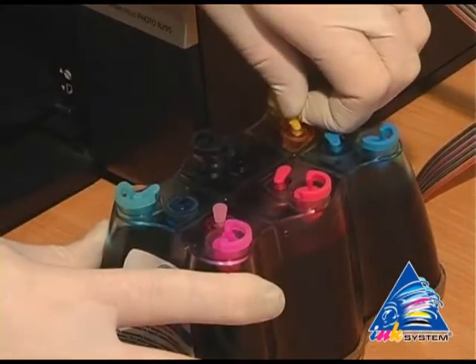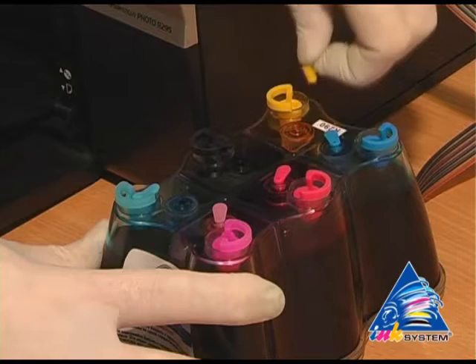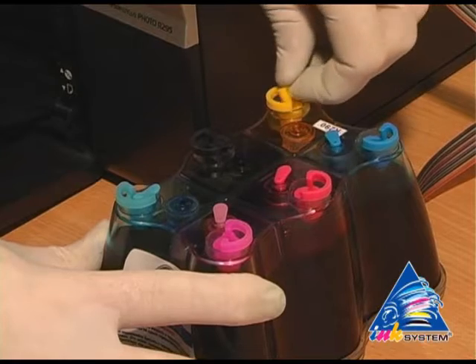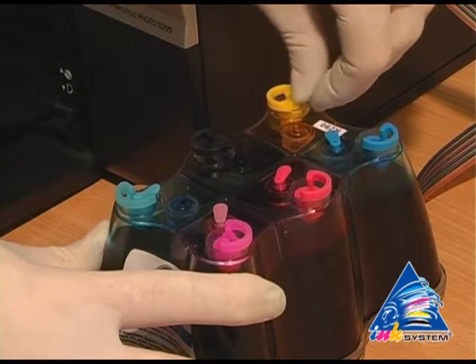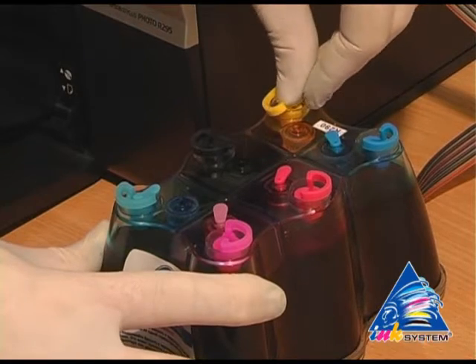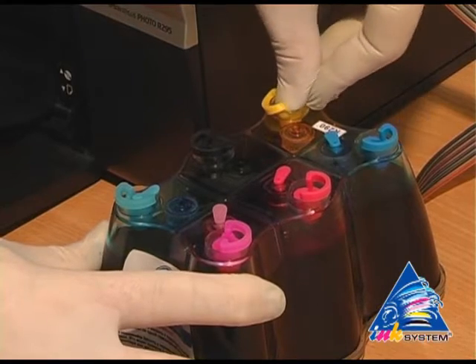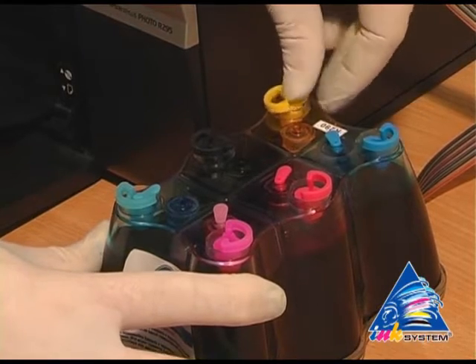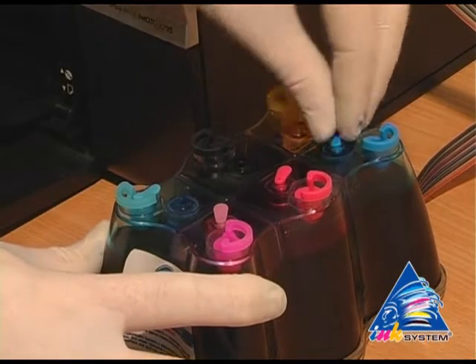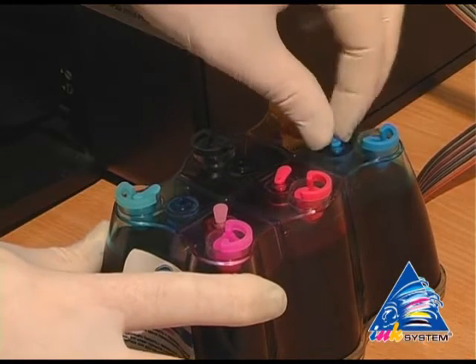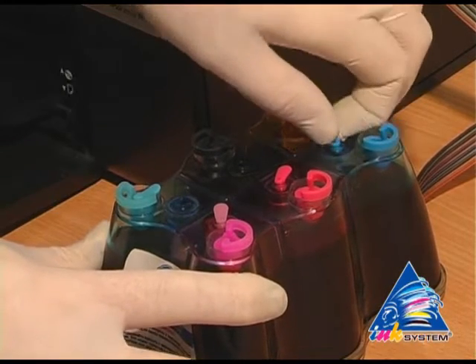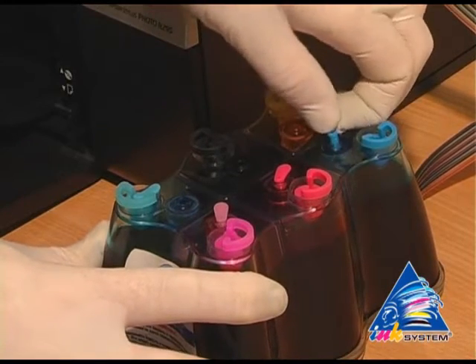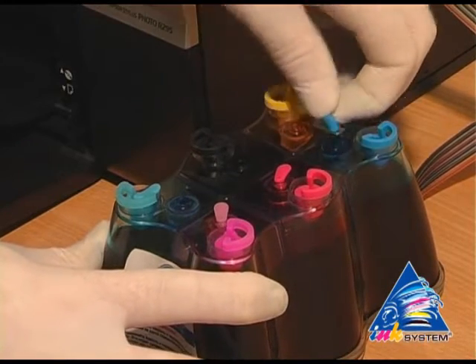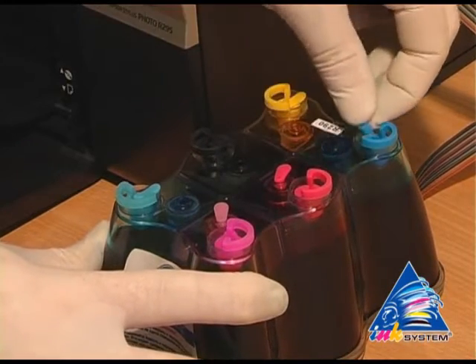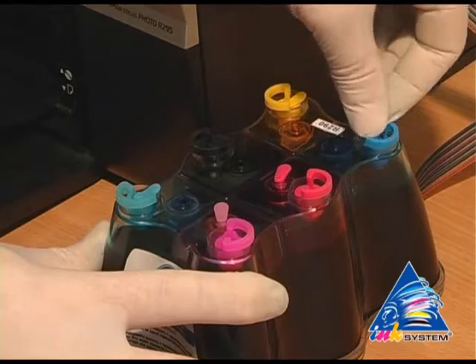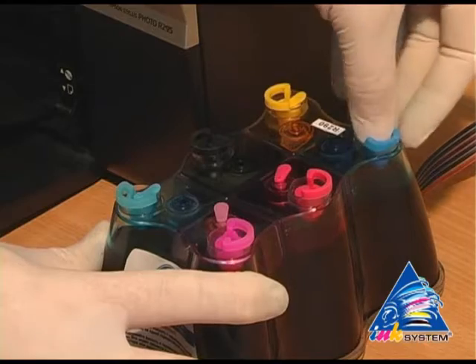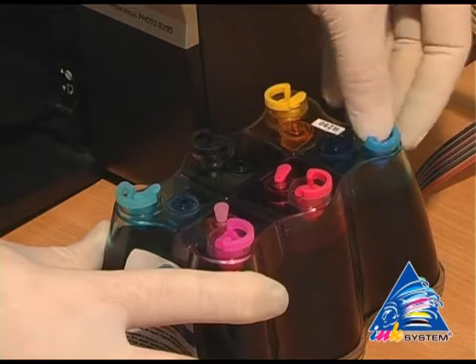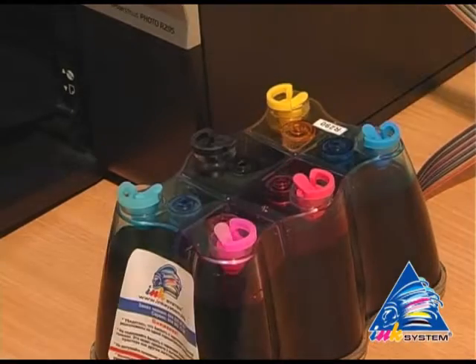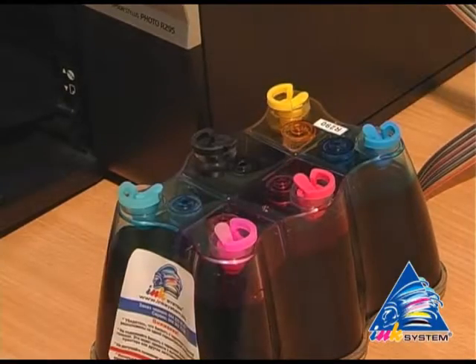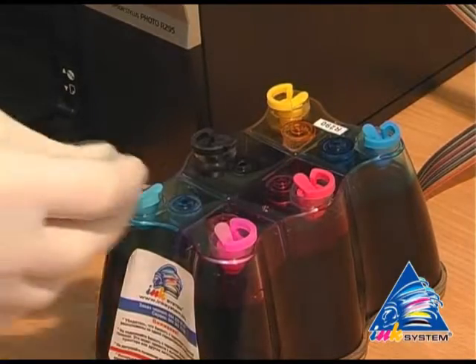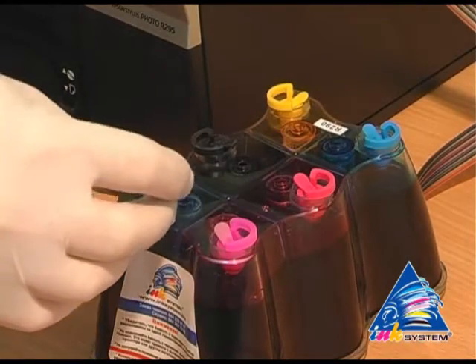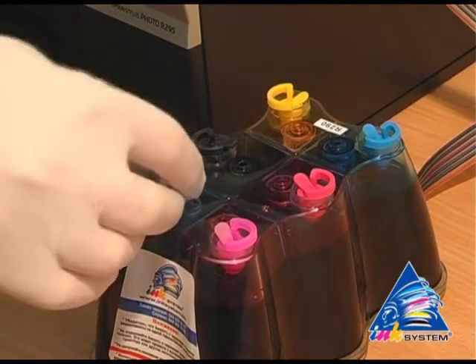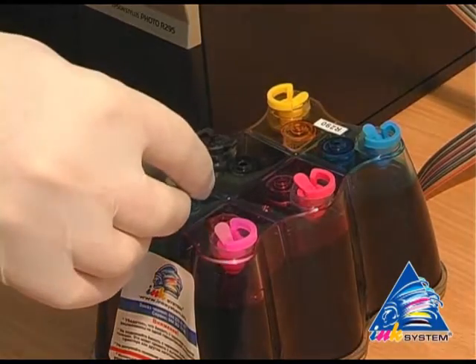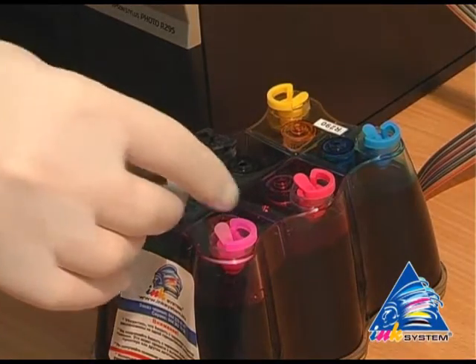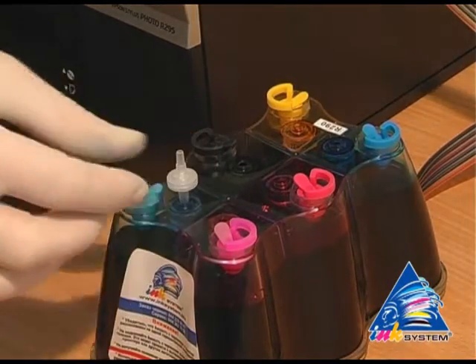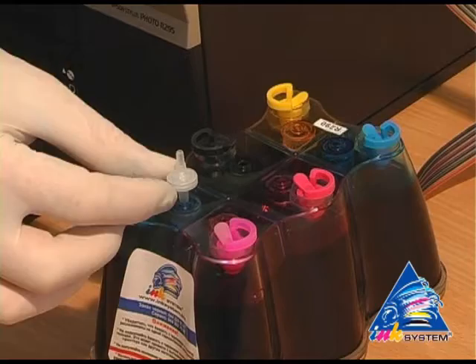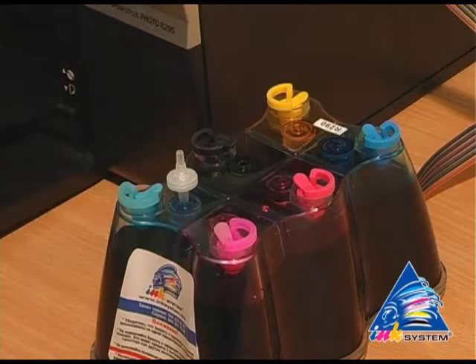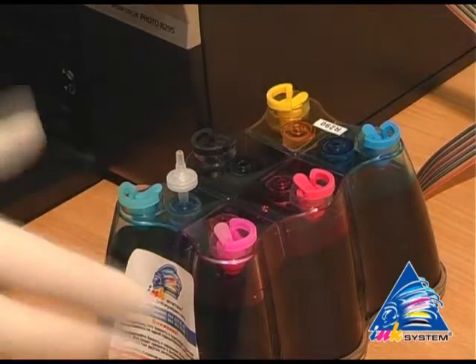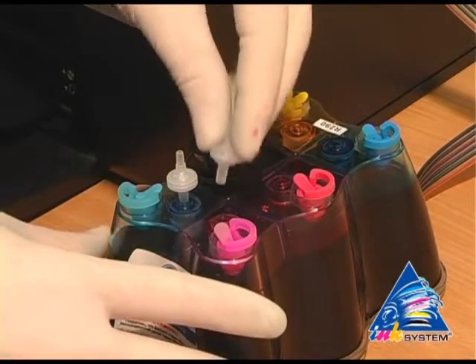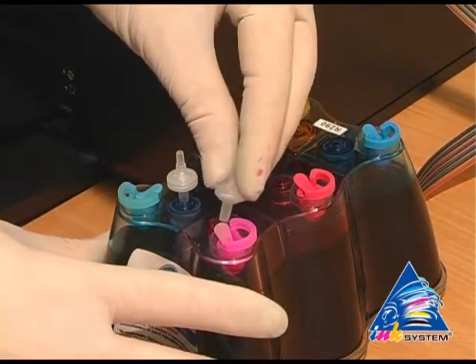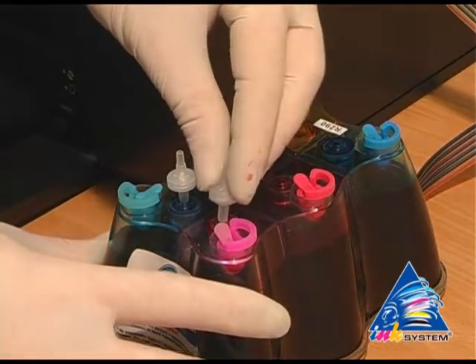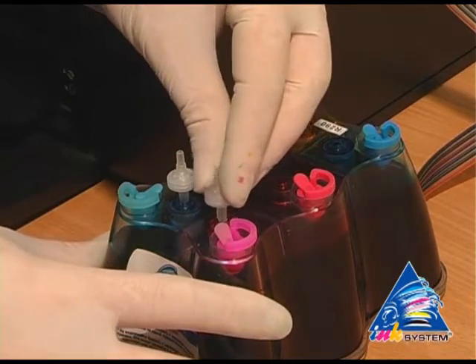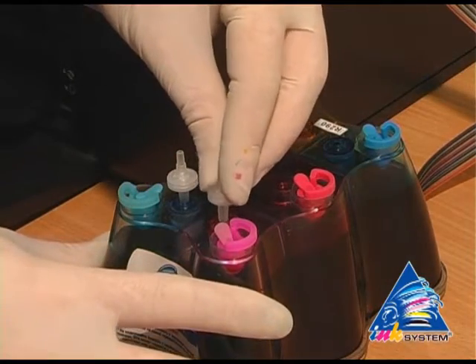Take off the small caps from the SIS. In their place, insert the air filters — without using force, just placing them gently into the holes.